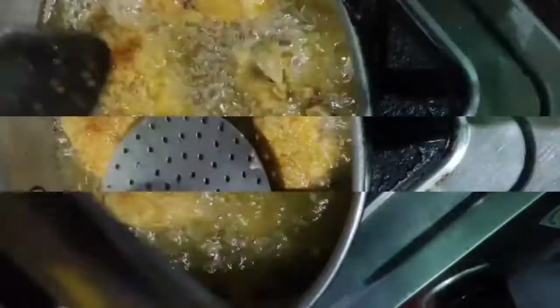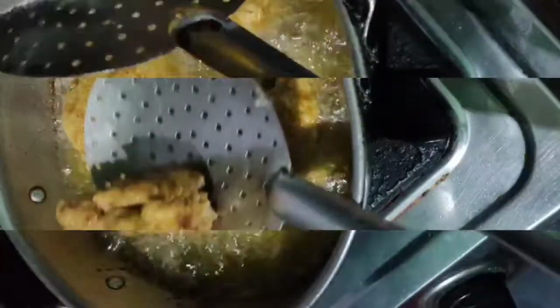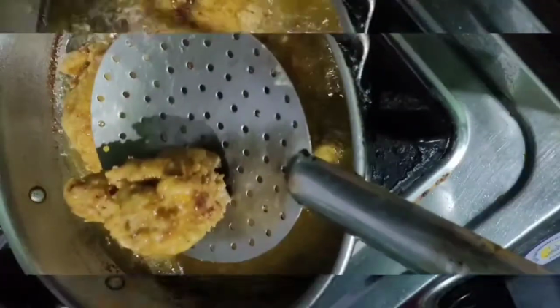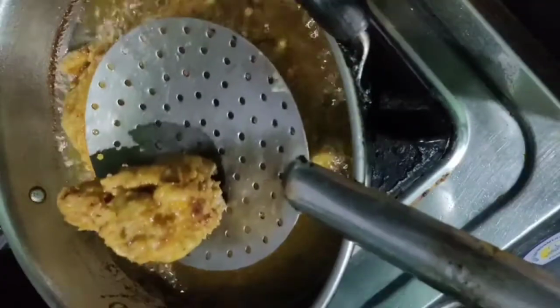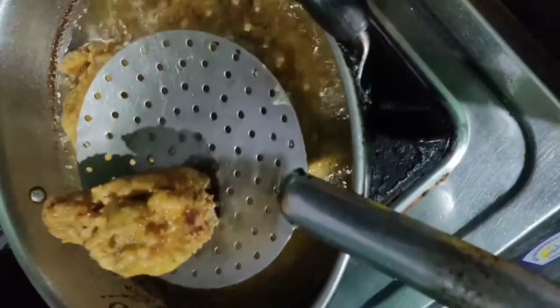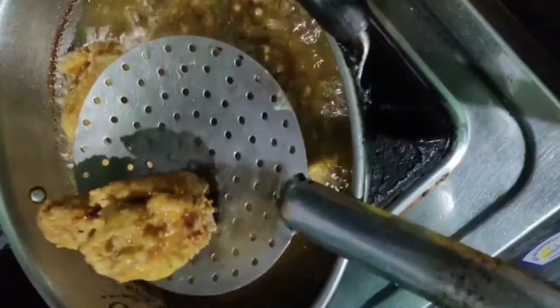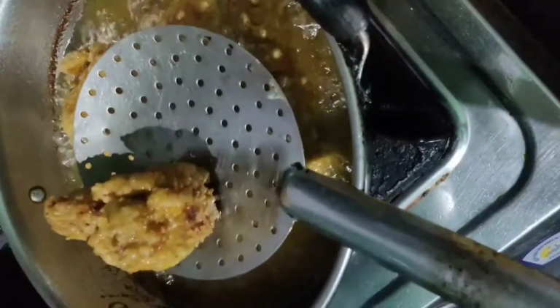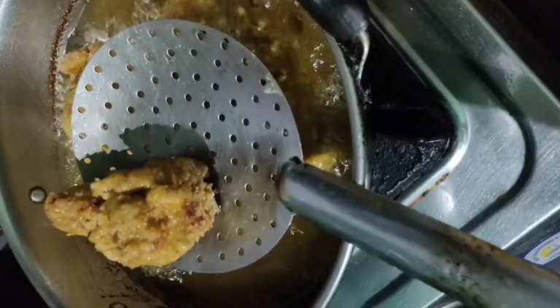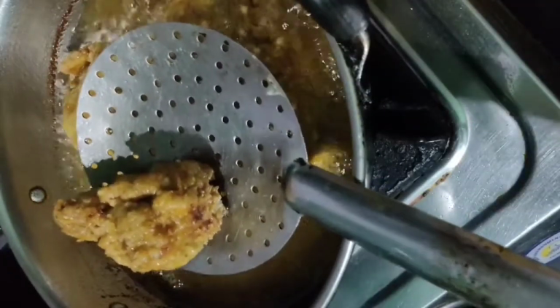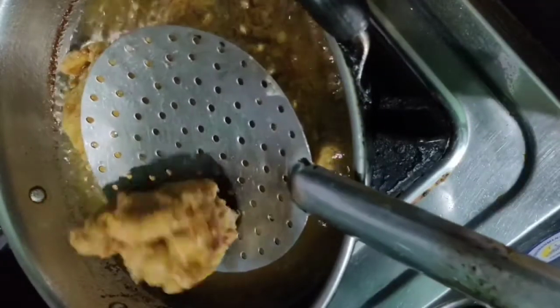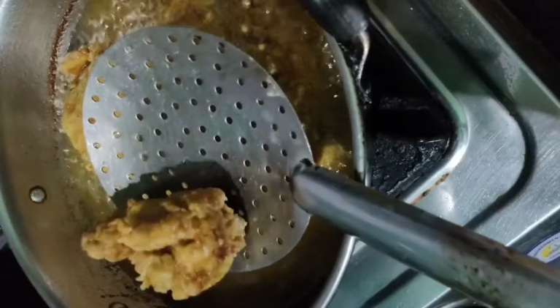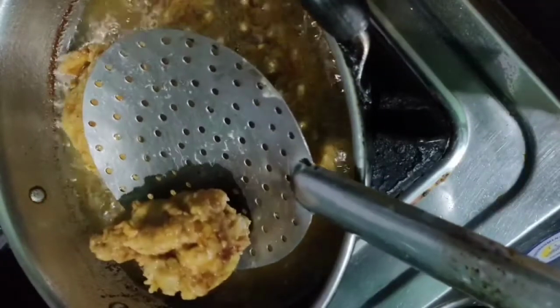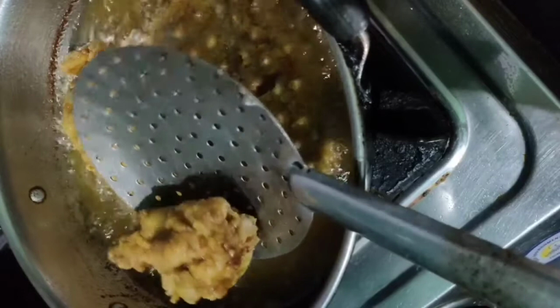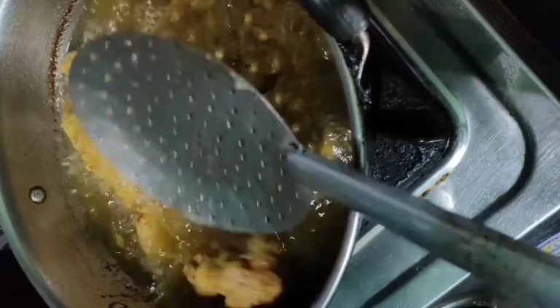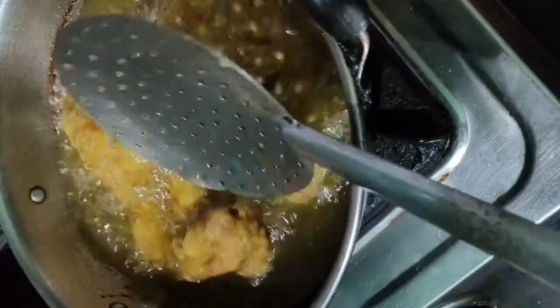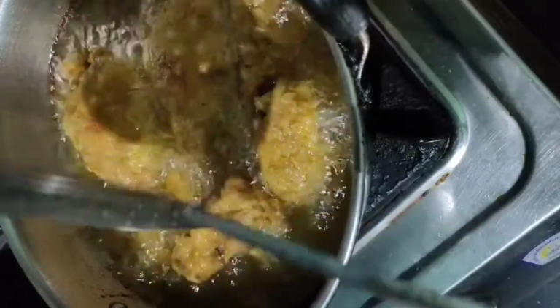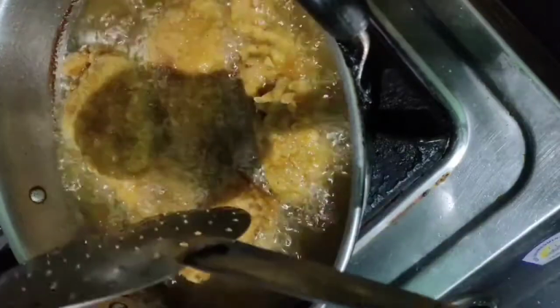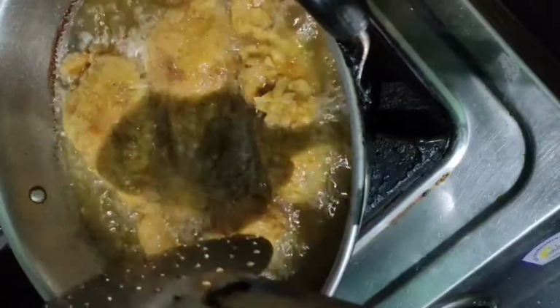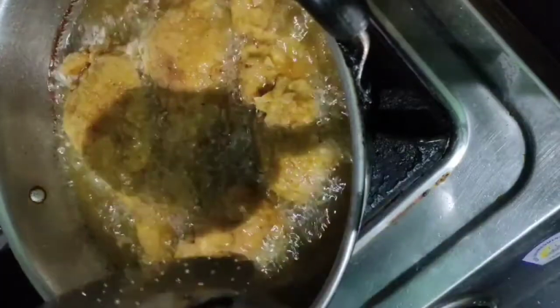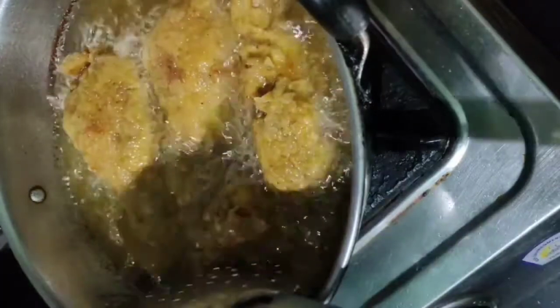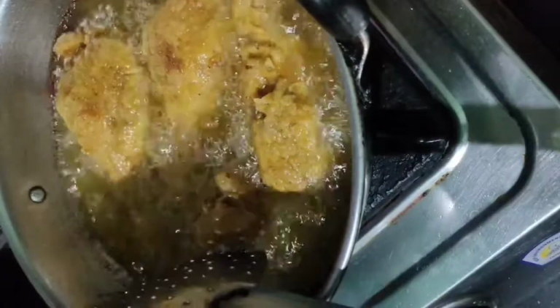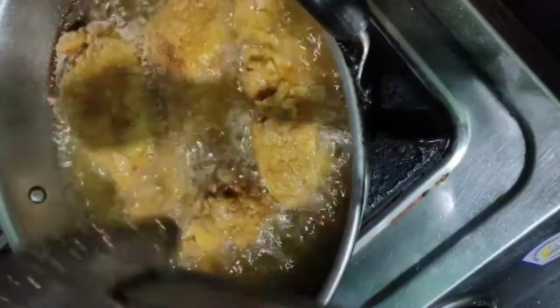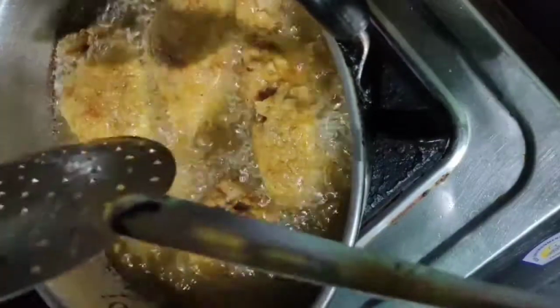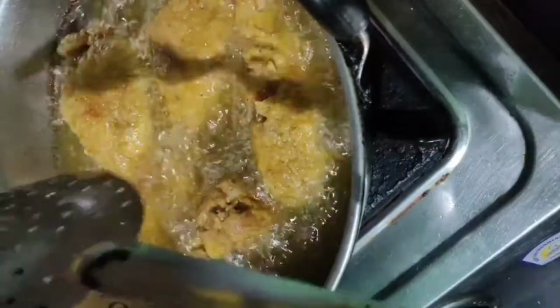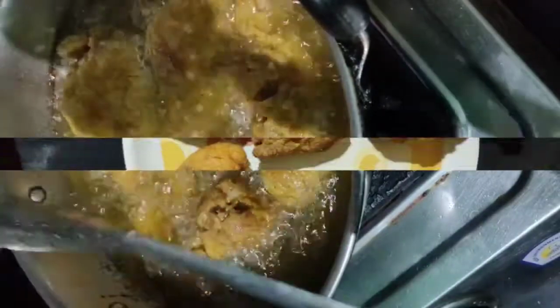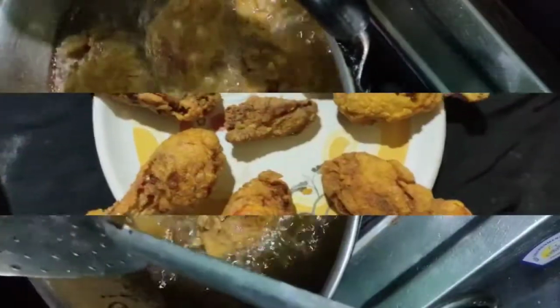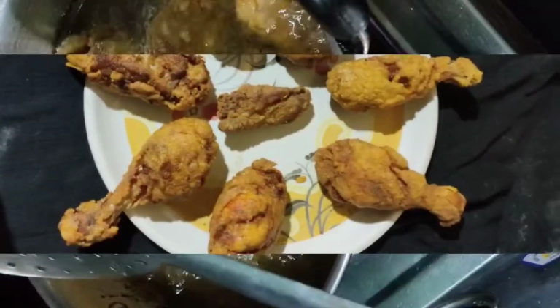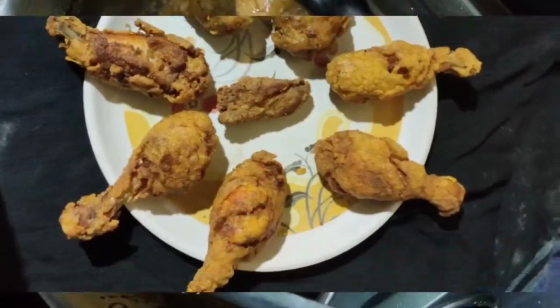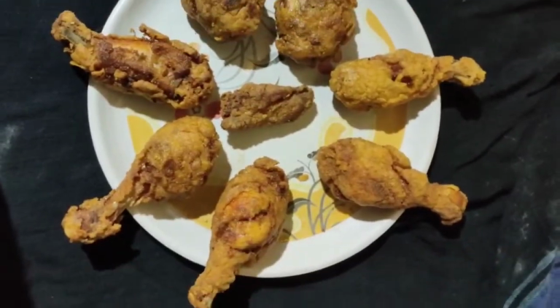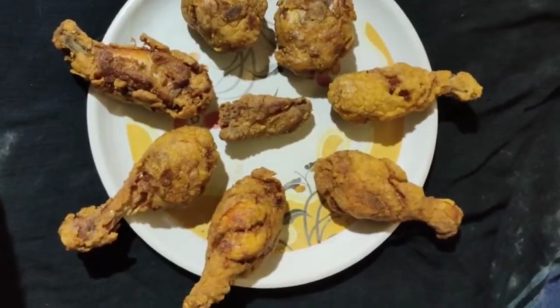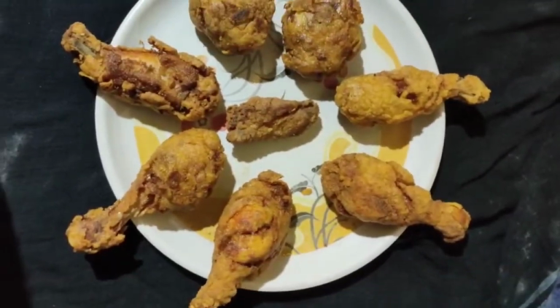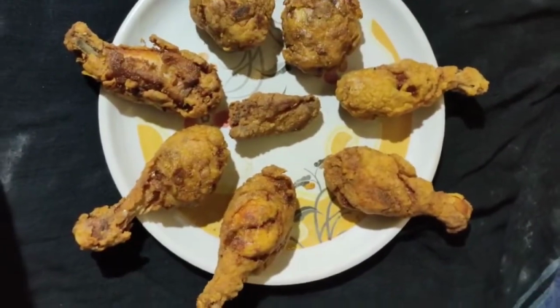The fried chicken is ready. For this video, please like, share, and comment, and subscribe to our channel. If you want to try this recipe, please share it in the comments.